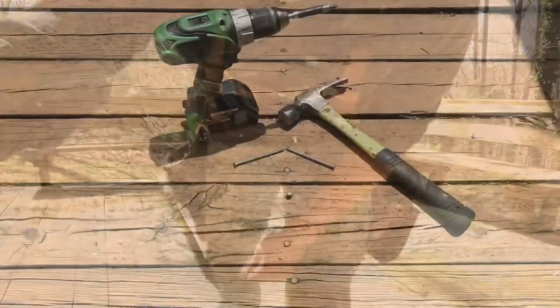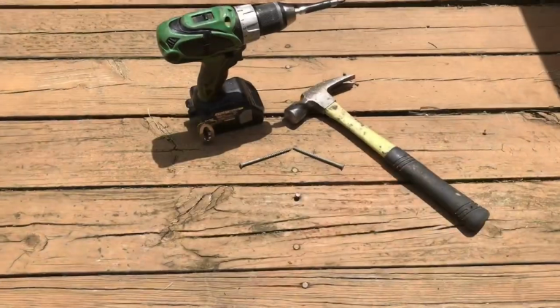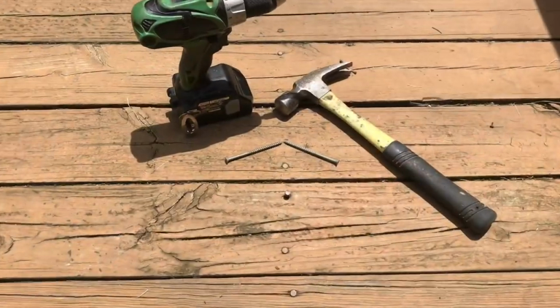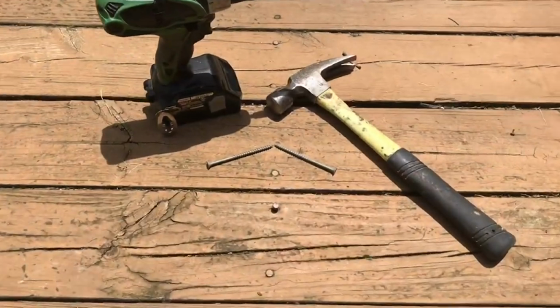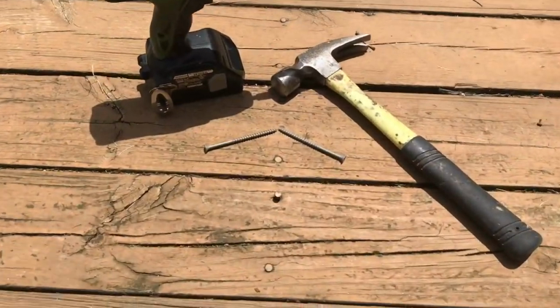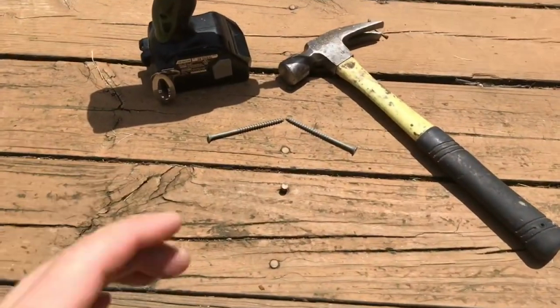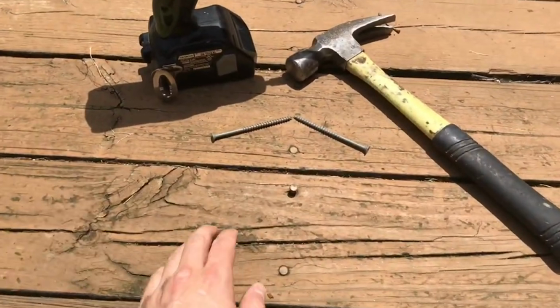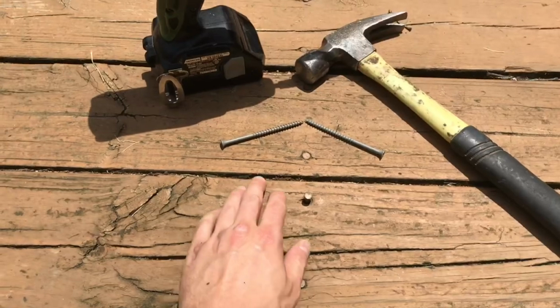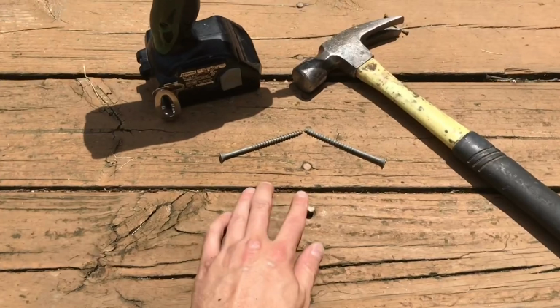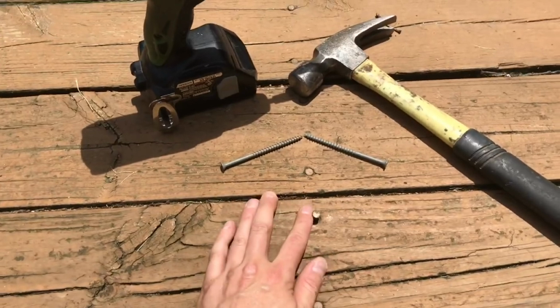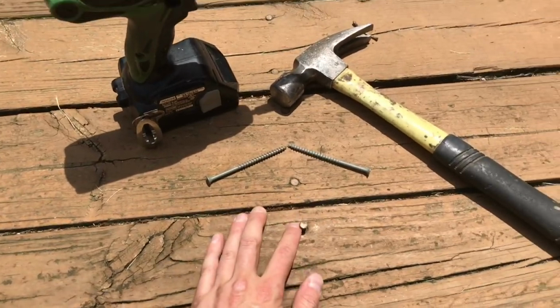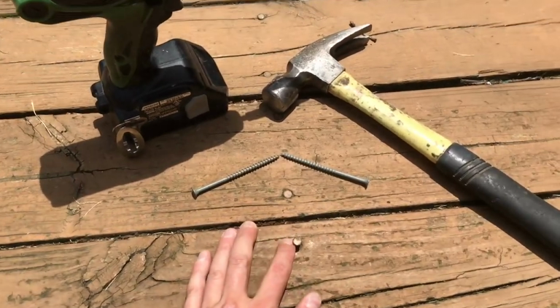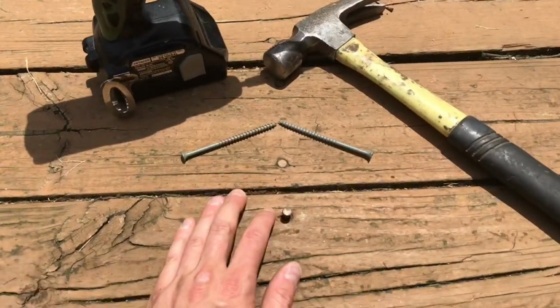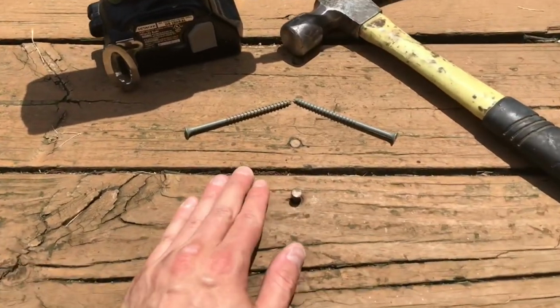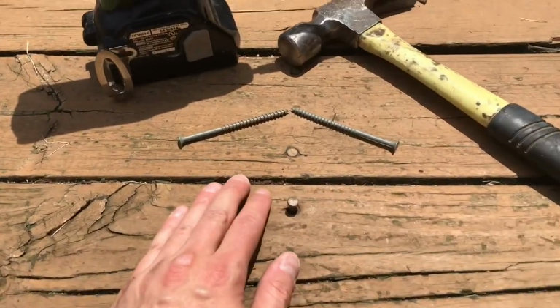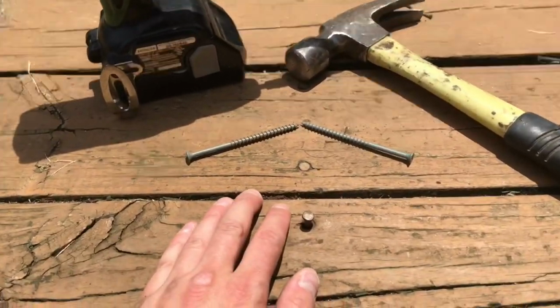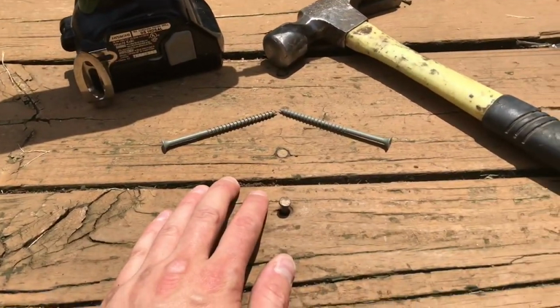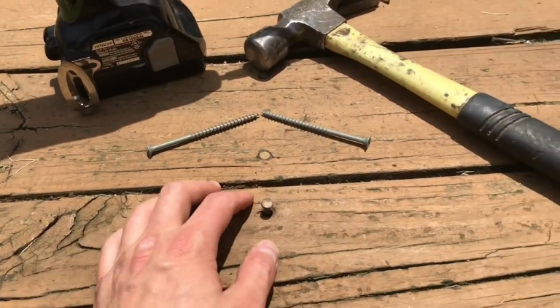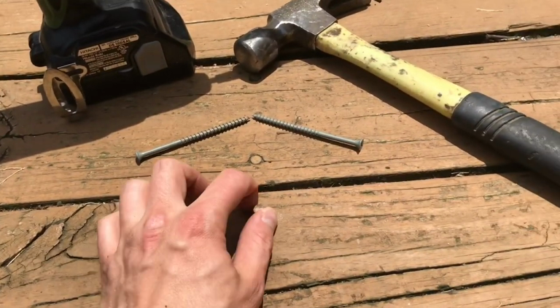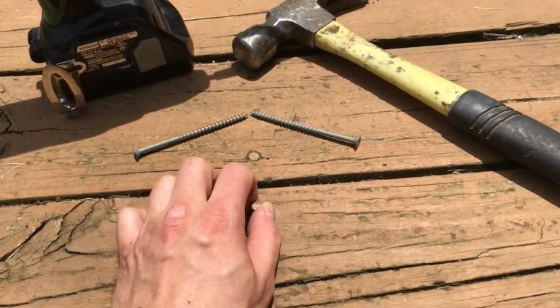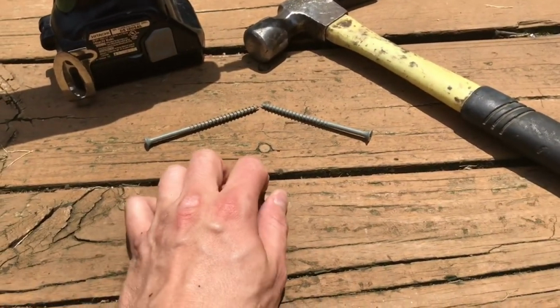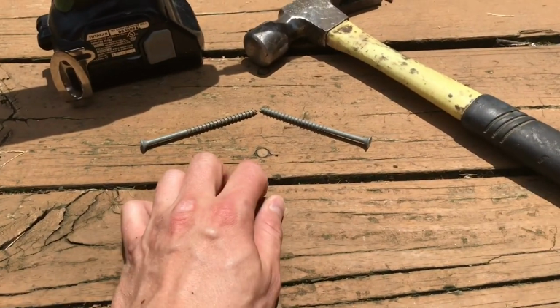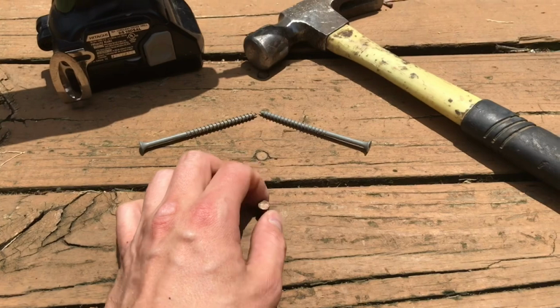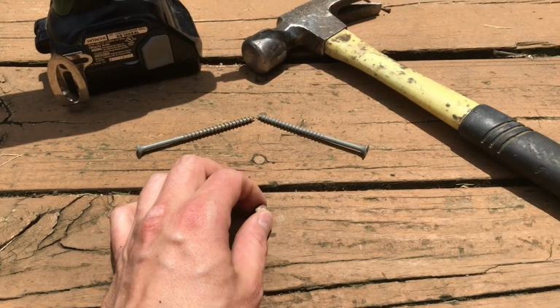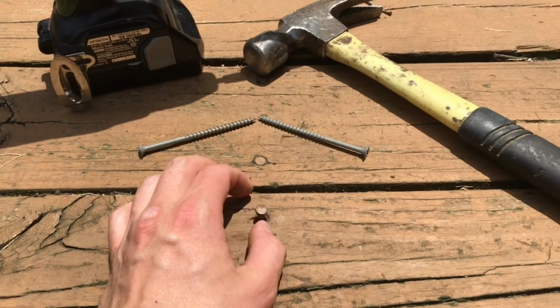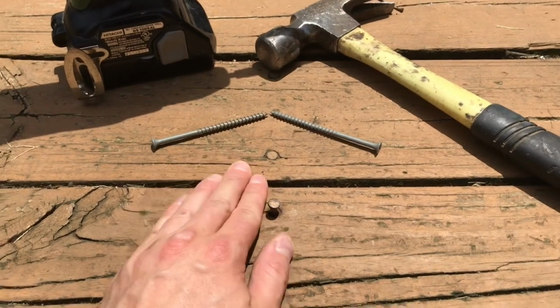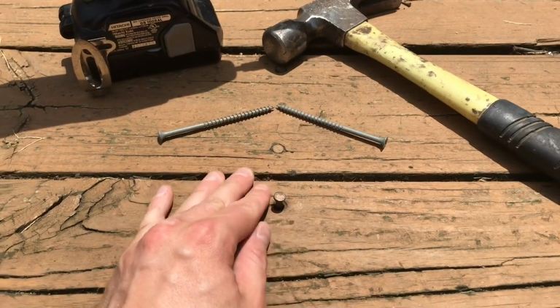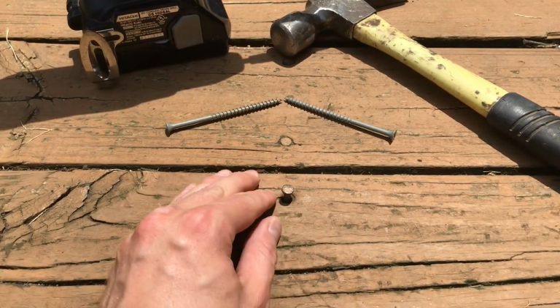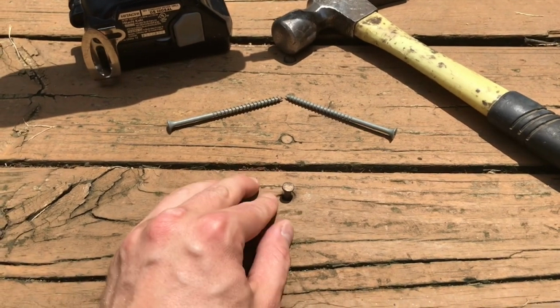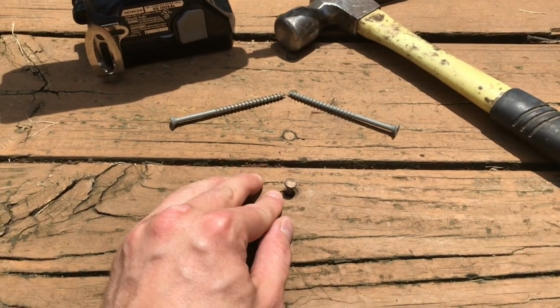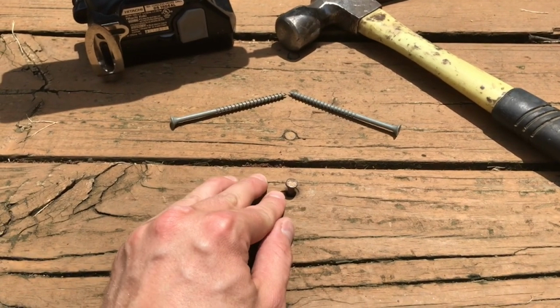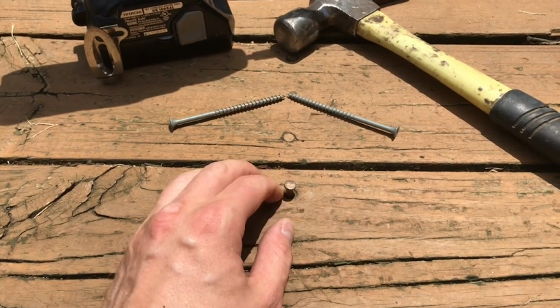Here's a good example of what I'm talking about. This is obviously a nail that has worked itself loose over time. Seasonal expansion and contraction causes this — it just slowly forces nails up out of the deck.